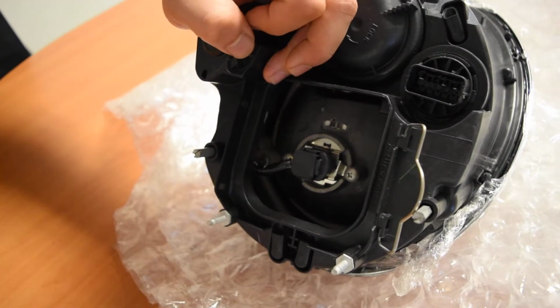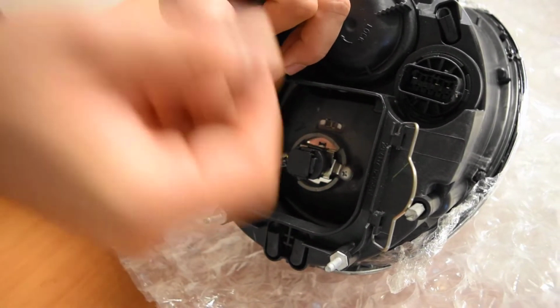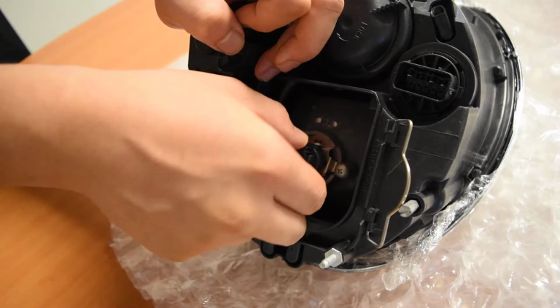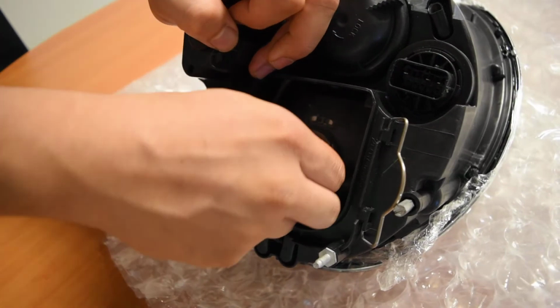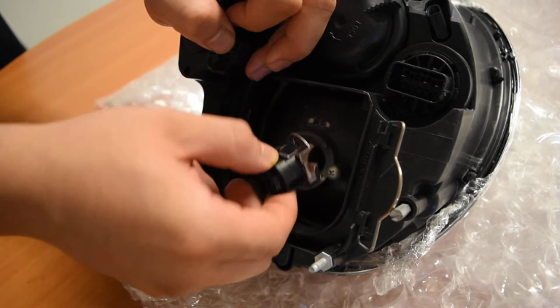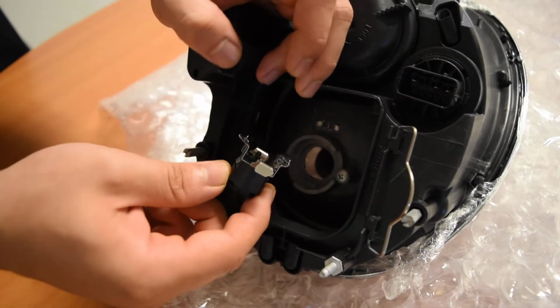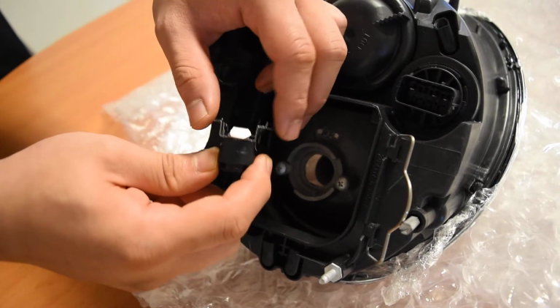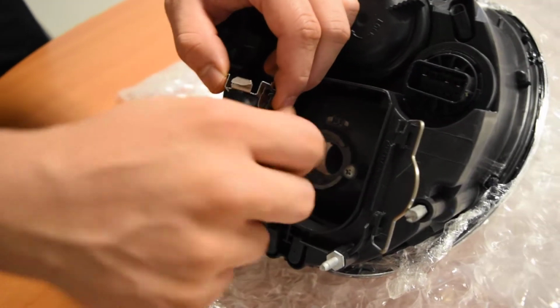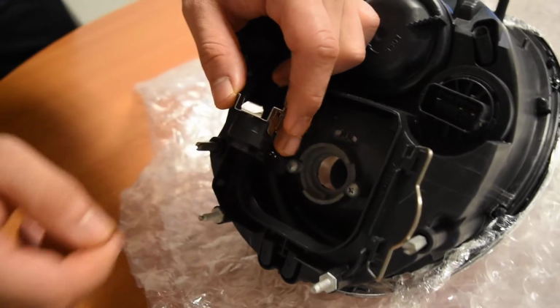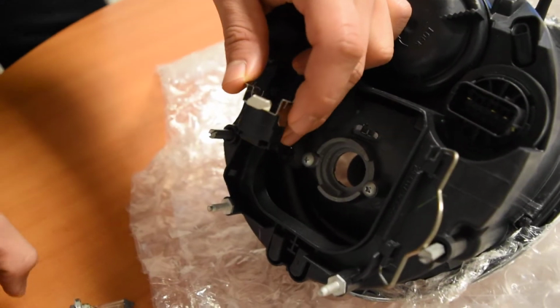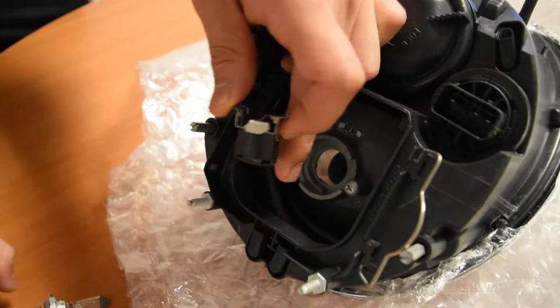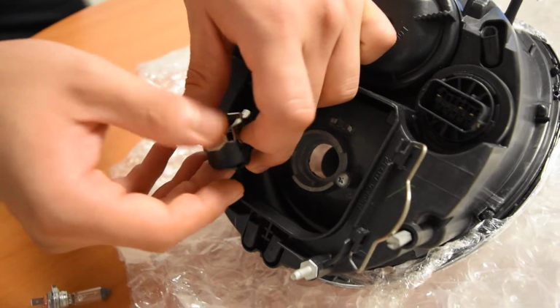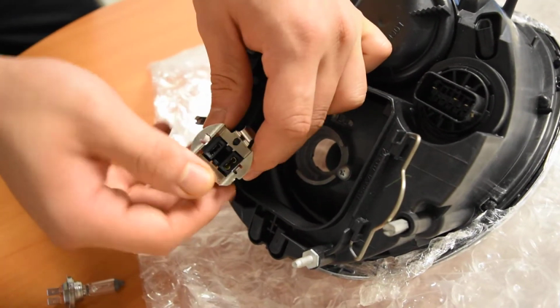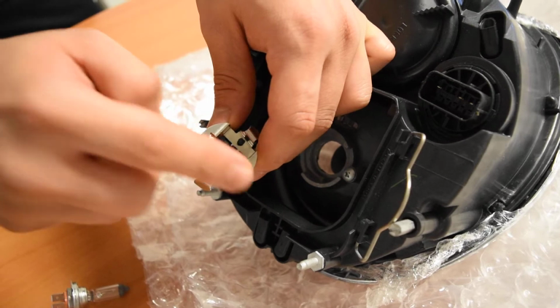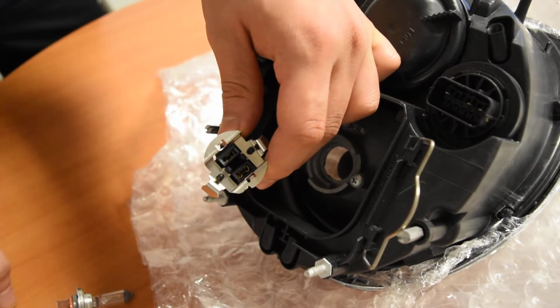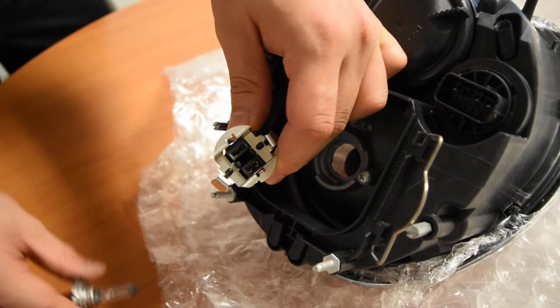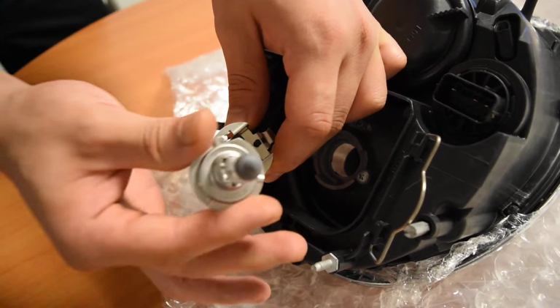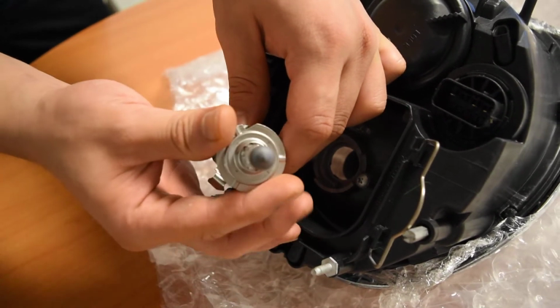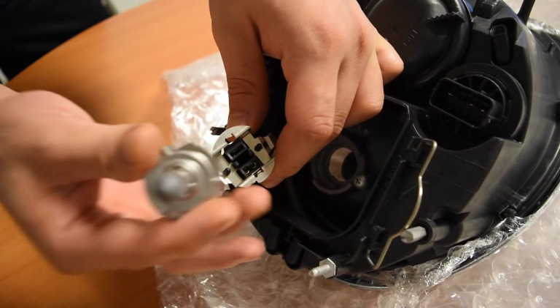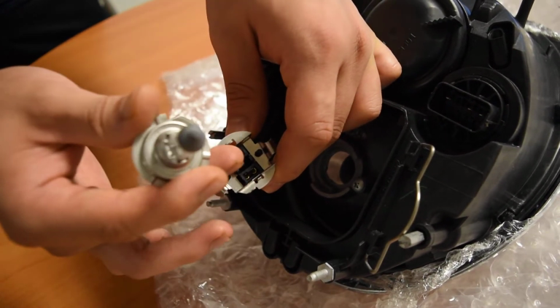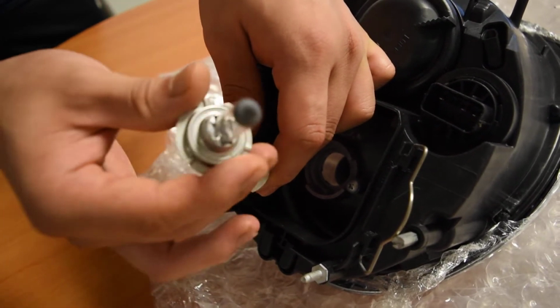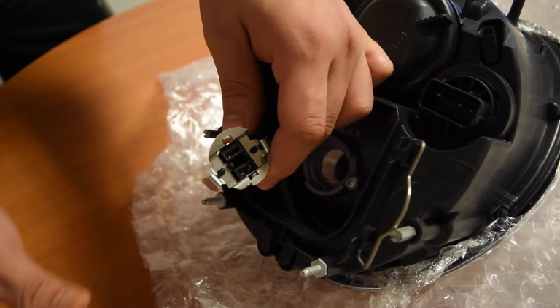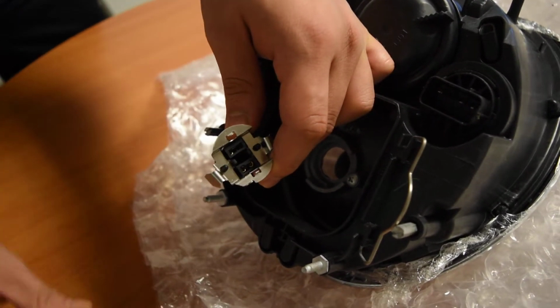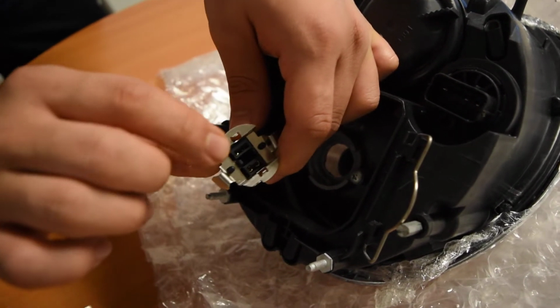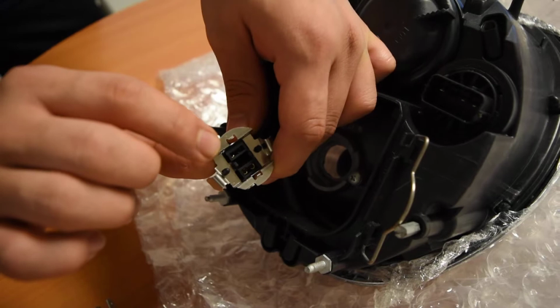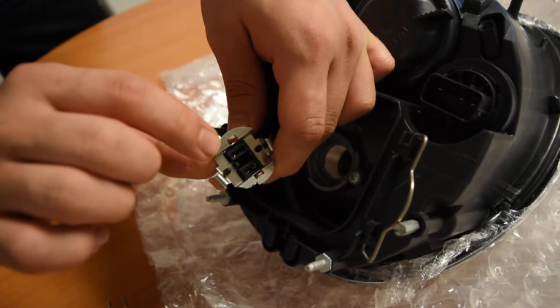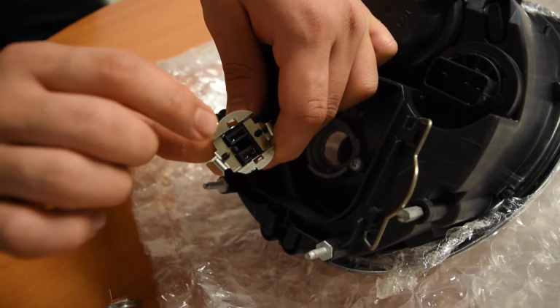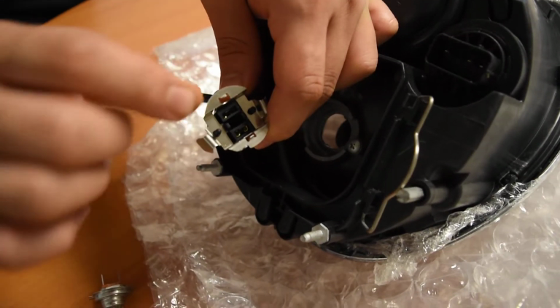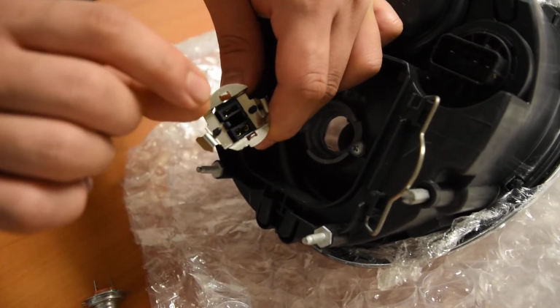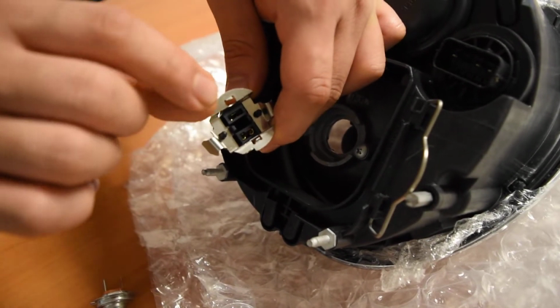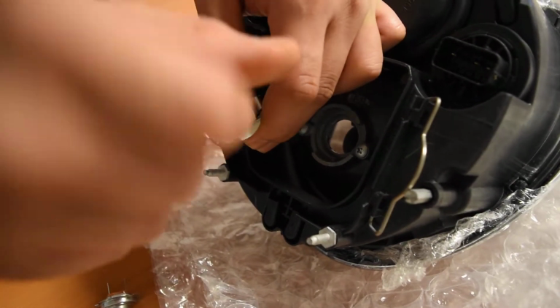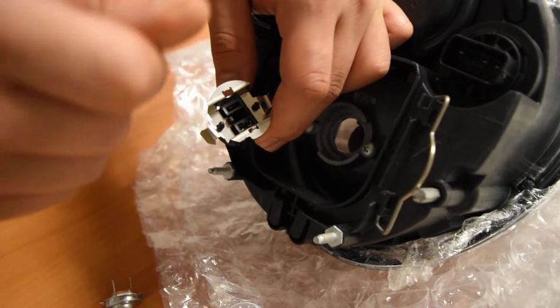Again, if you've done both methods and it's still not wanting to lock down, you also want to pay attention that these tabs are lining up with the halogen H7 bulb, and that they aren't misaligned — which would give the bulb that extra space preventing it from locking on.